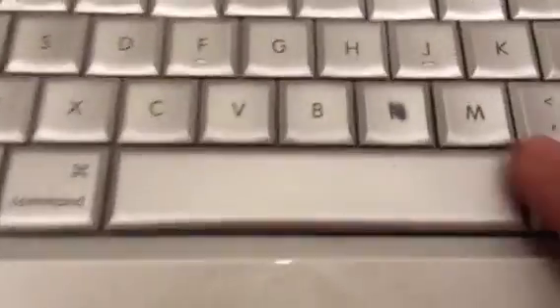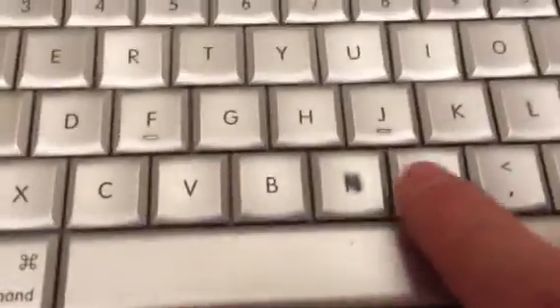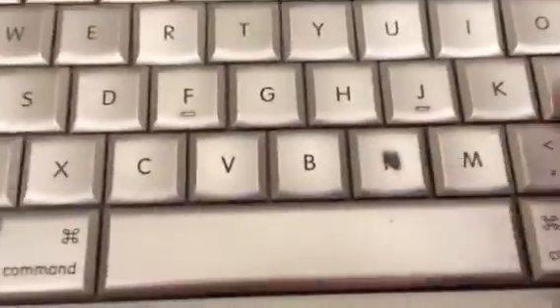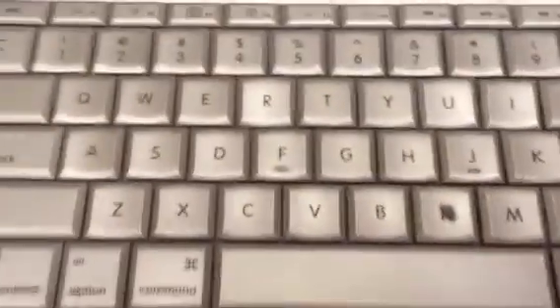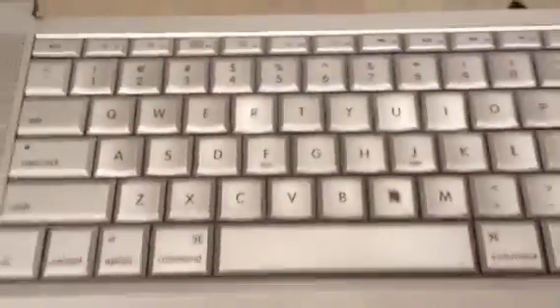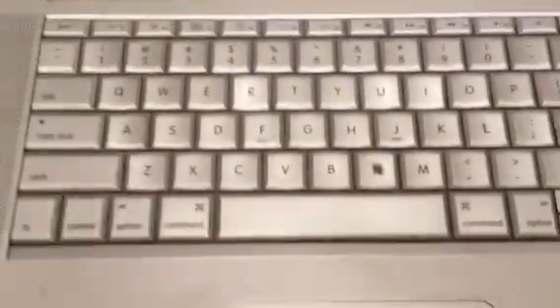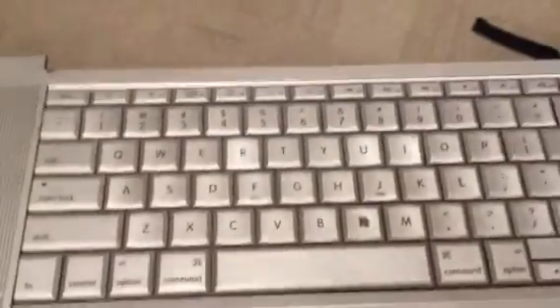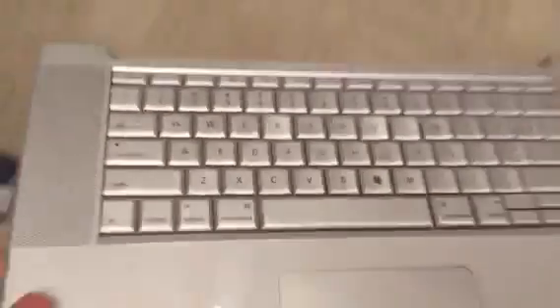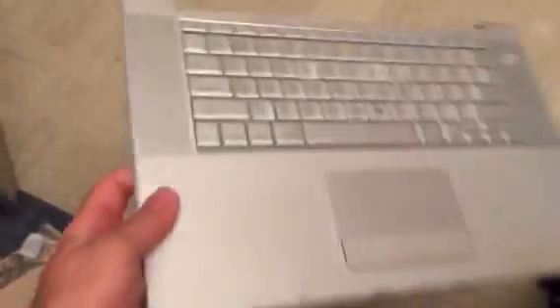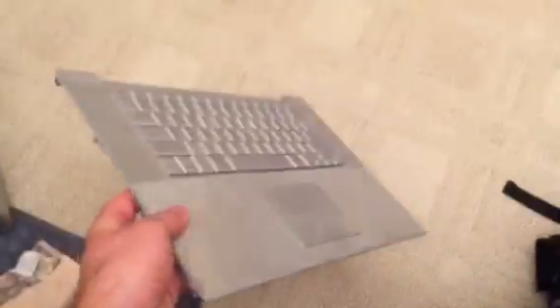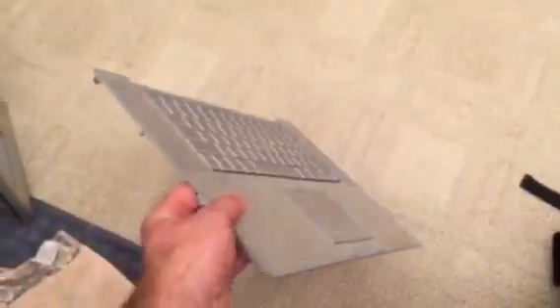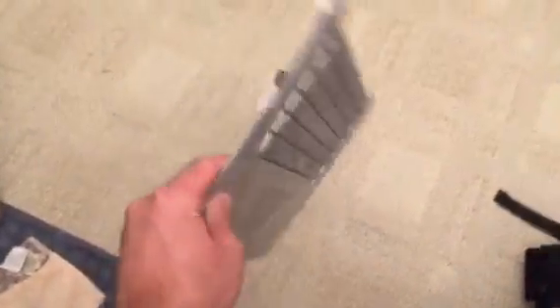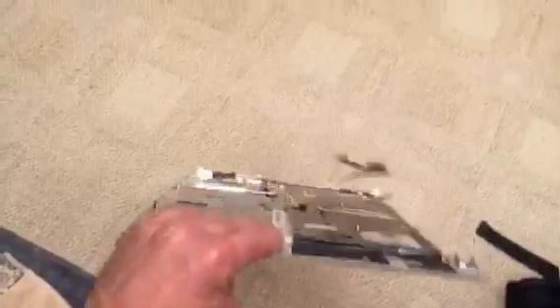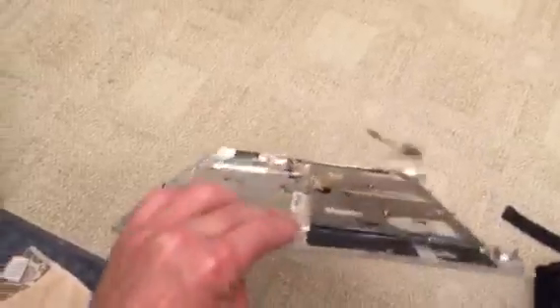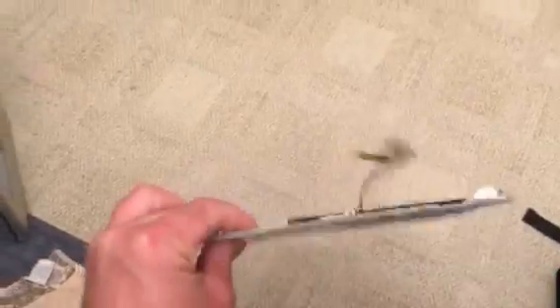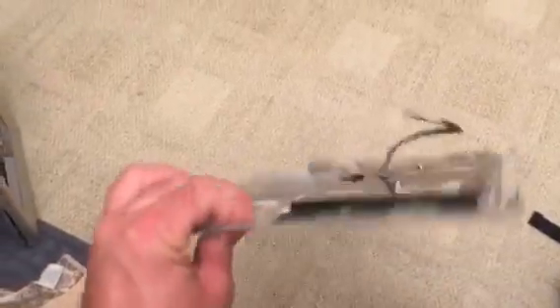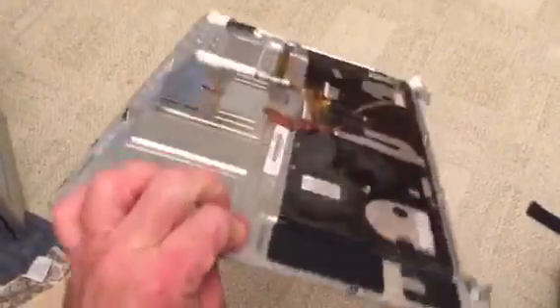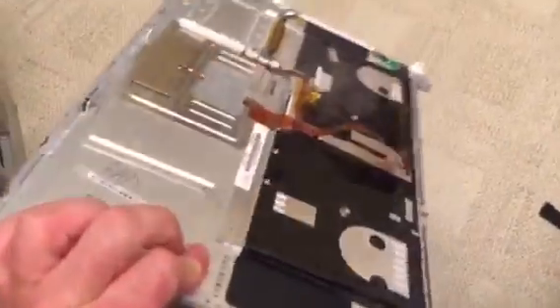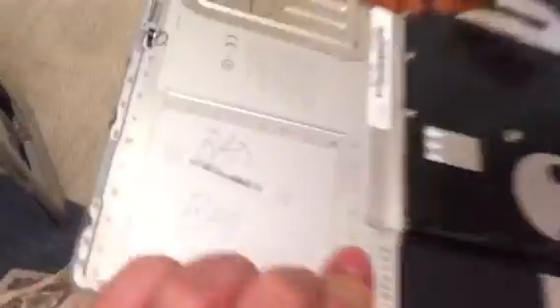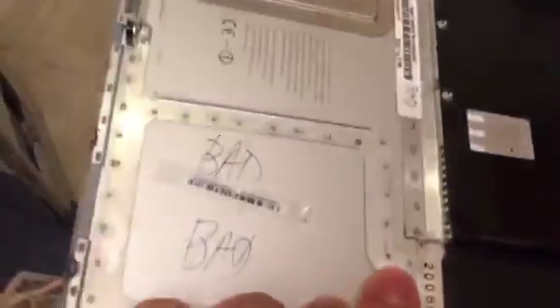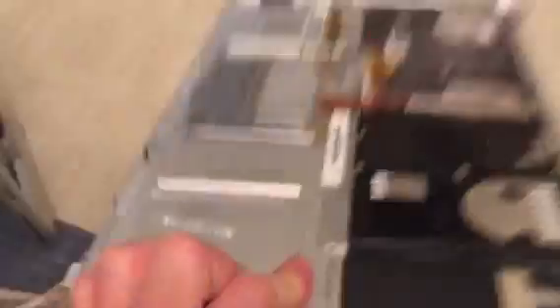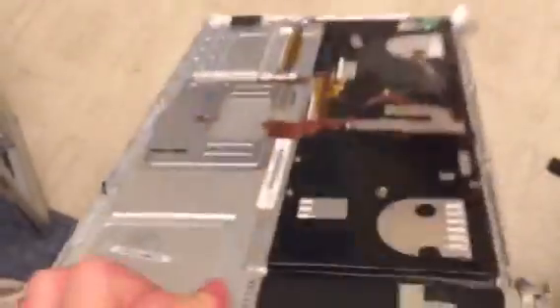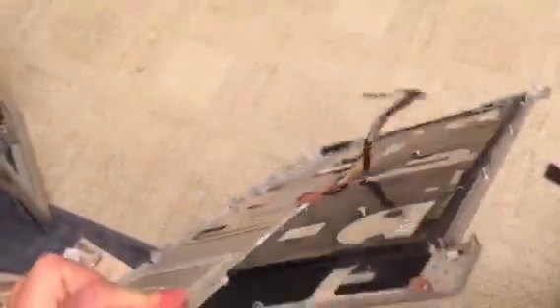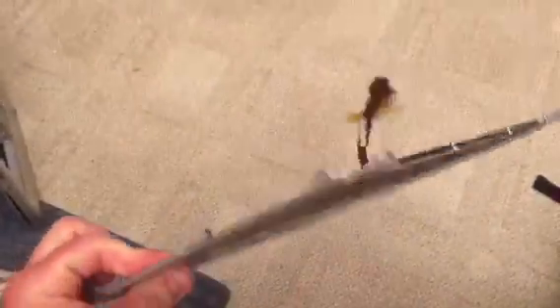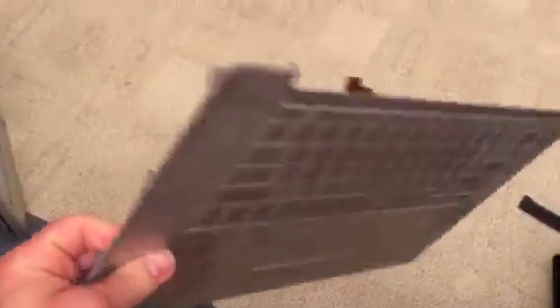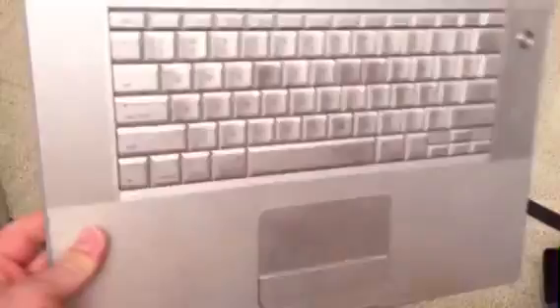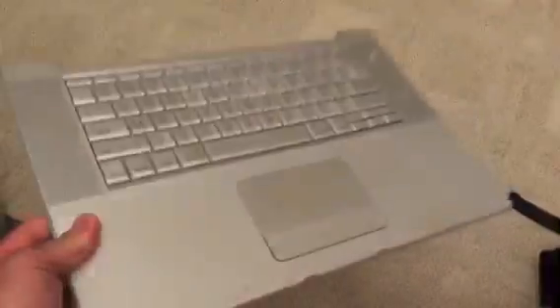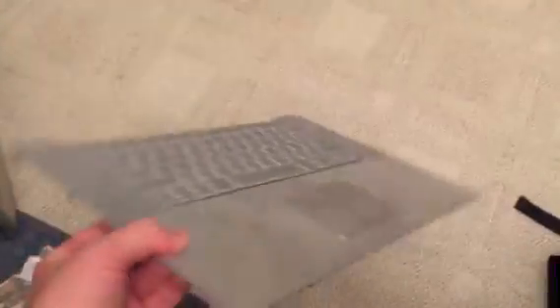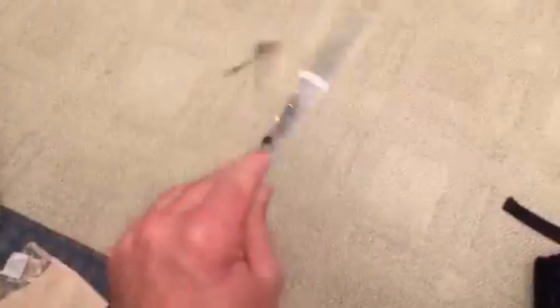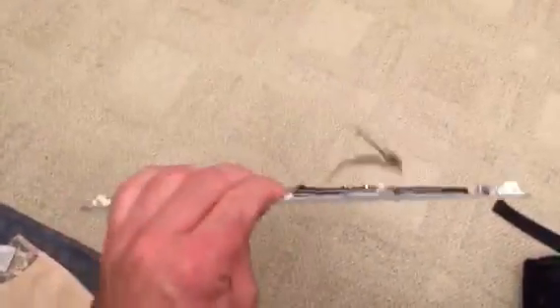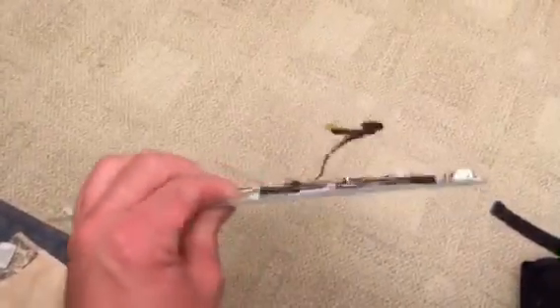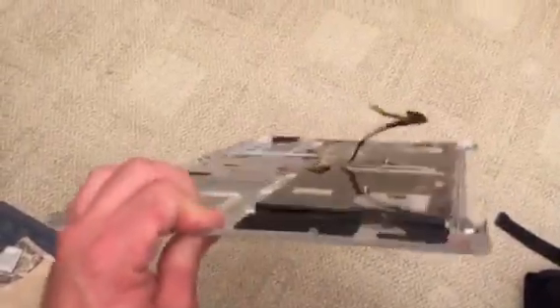Now you see some of my keys got messed up. This keyboard — not on the computer — this was the bad one I had. I wrote 'bad' on it so I can remember. This one wasn't working. That's all there is to the keyboard.